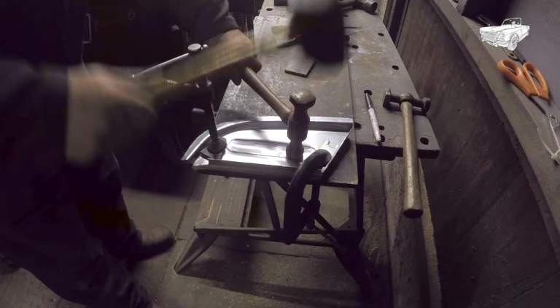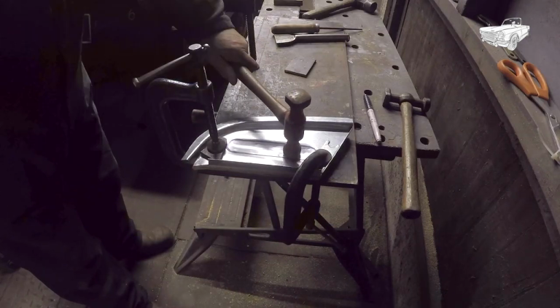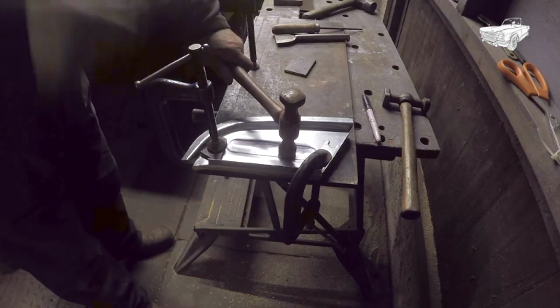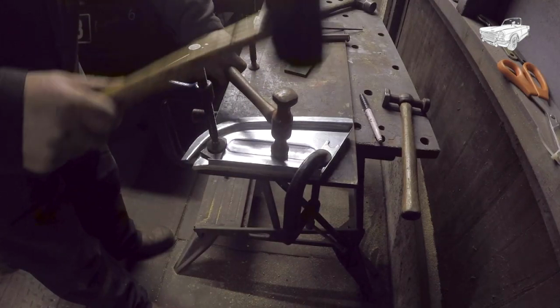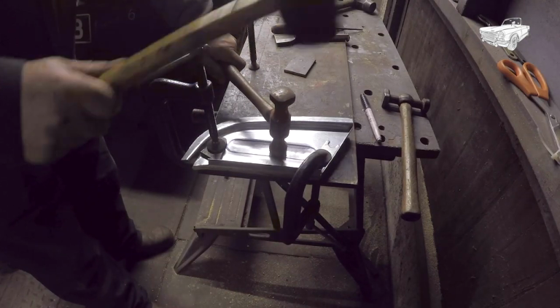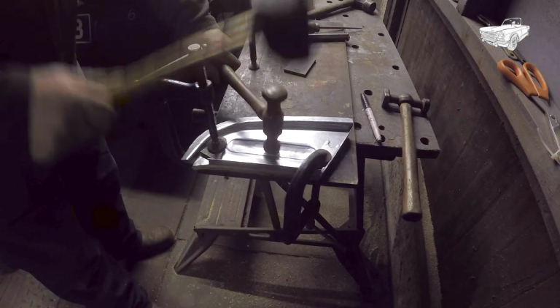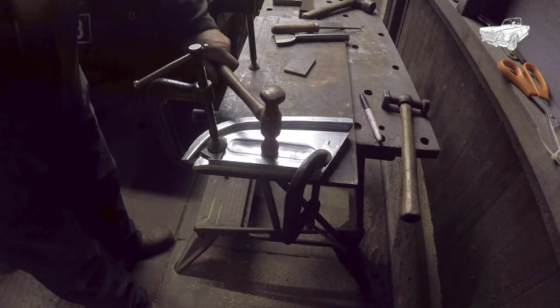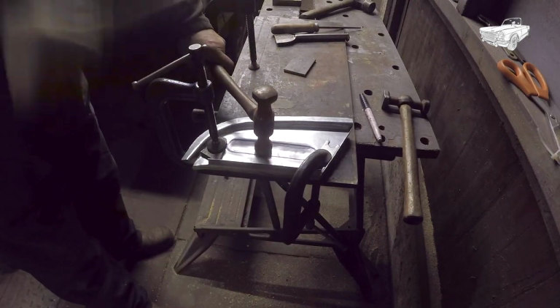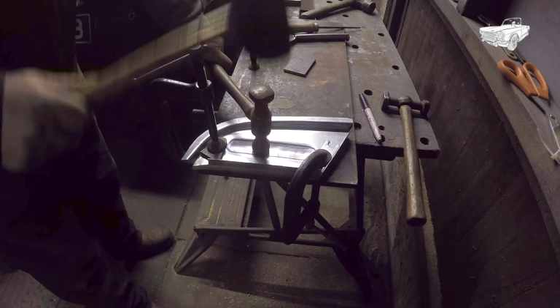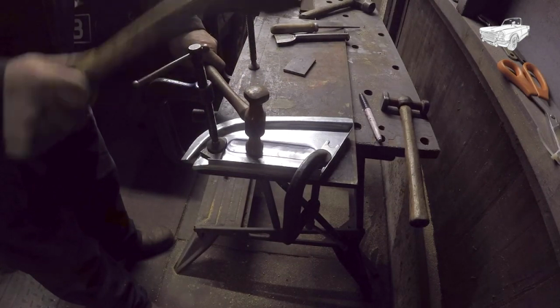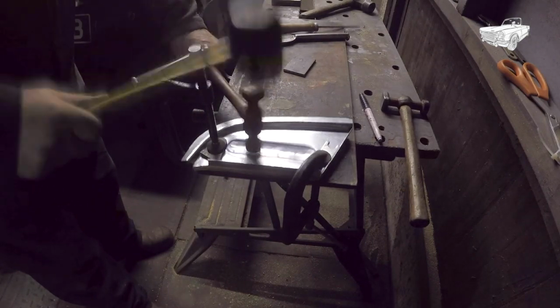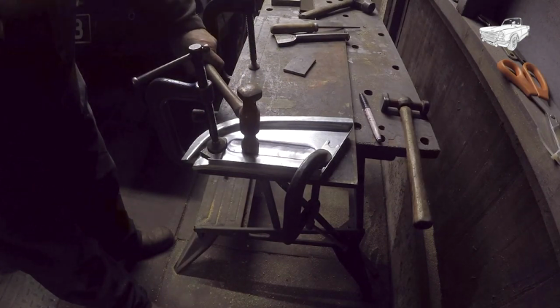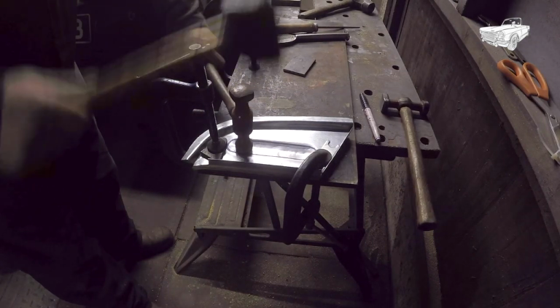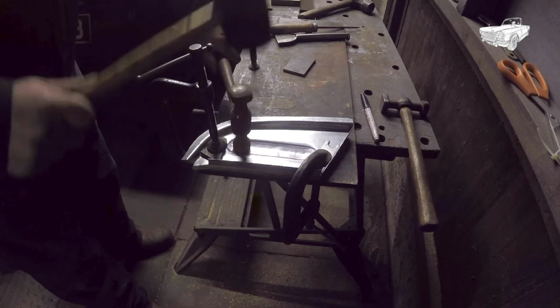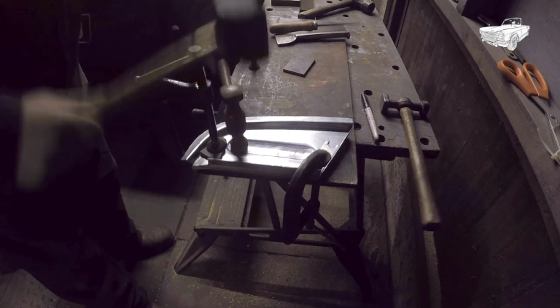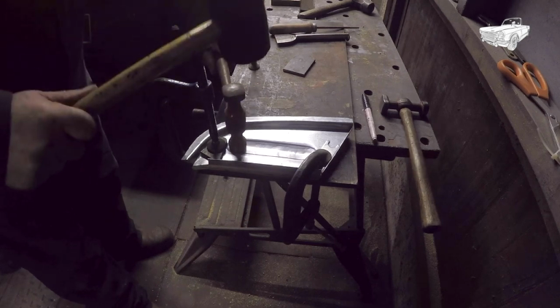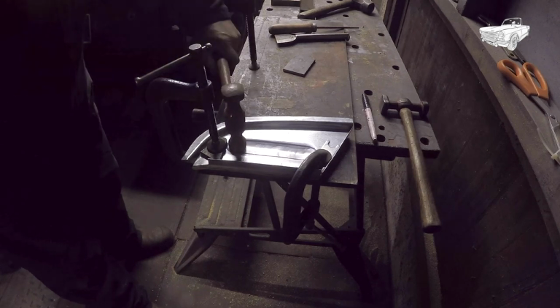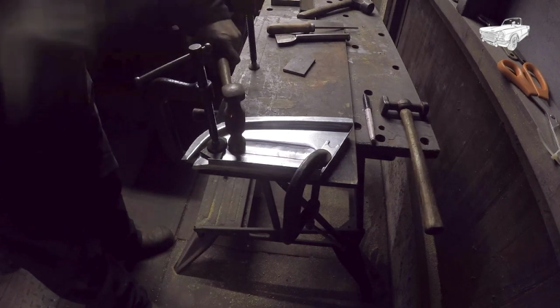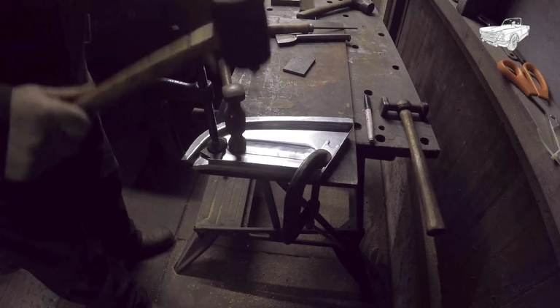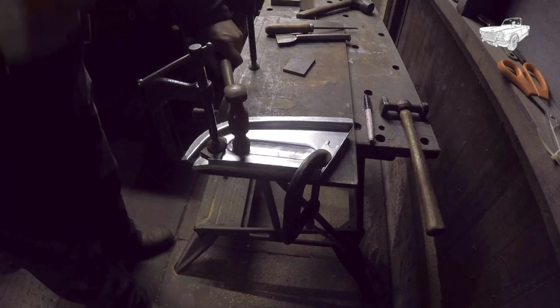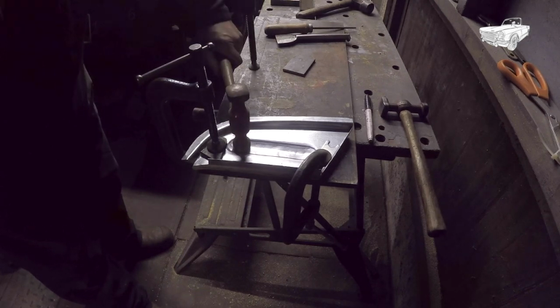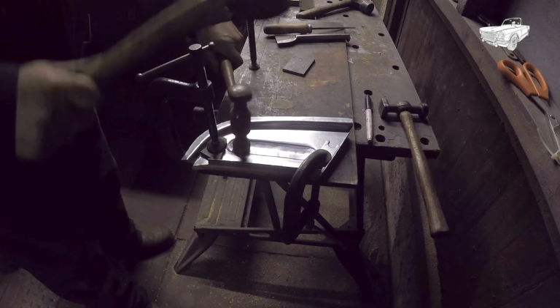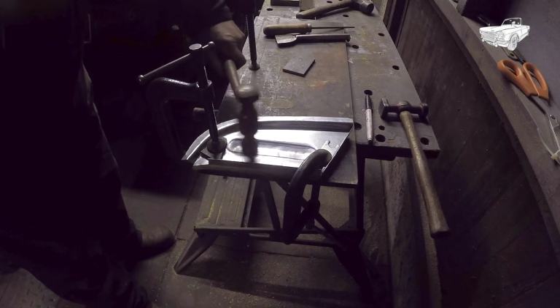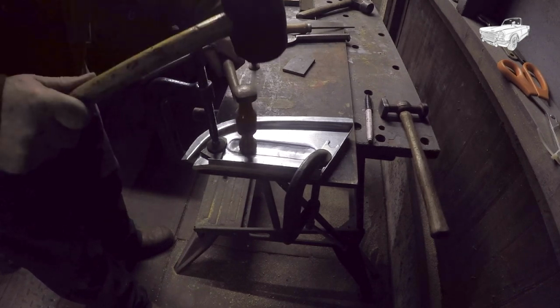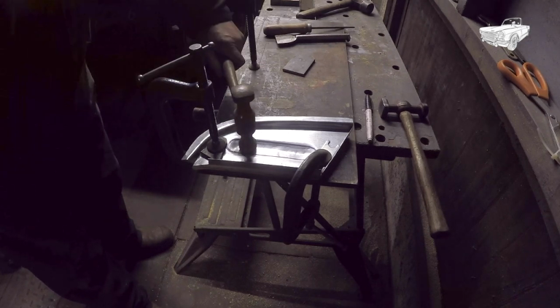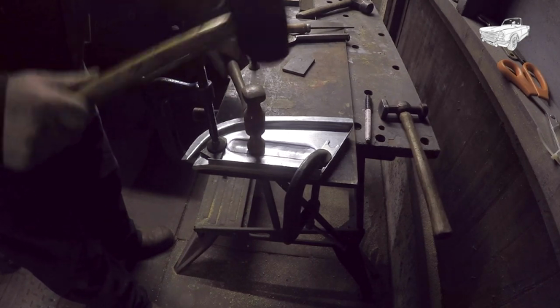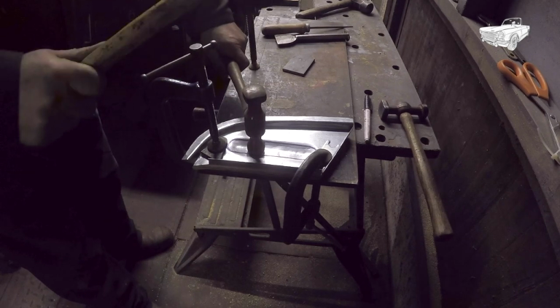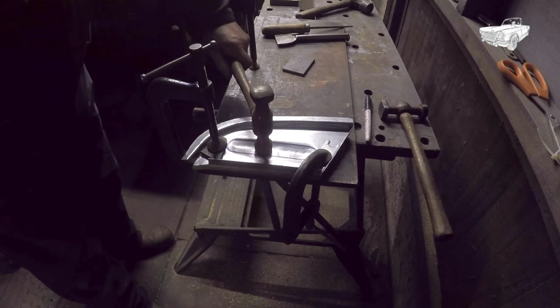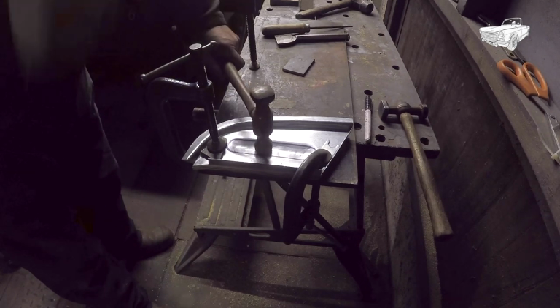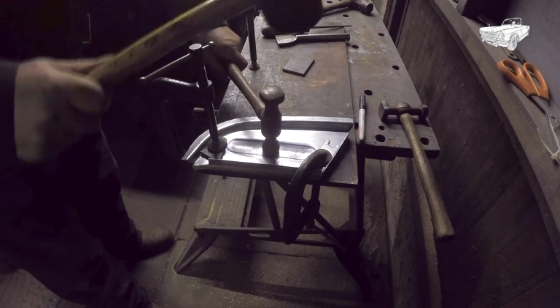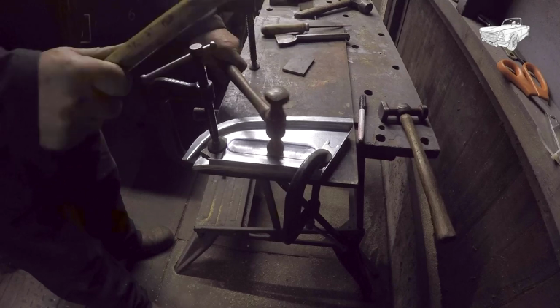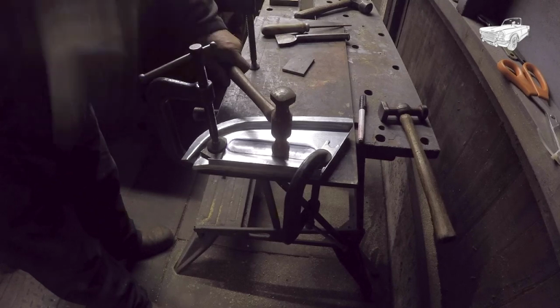Get yourself a high-crowned hammer and hammer your workpiece into the slot on your template to the required depth, as seen here.